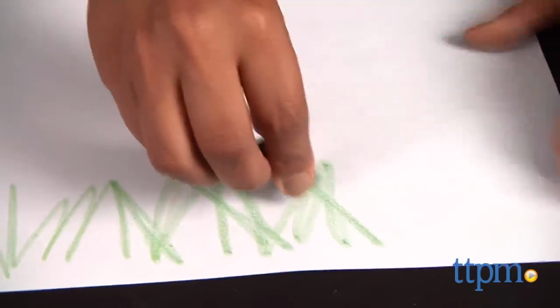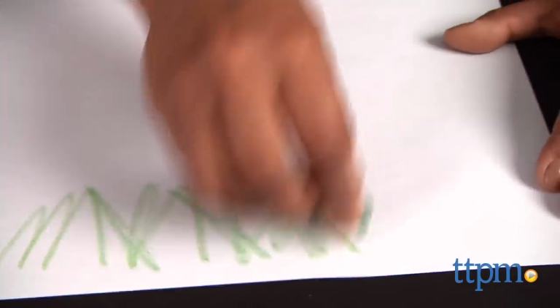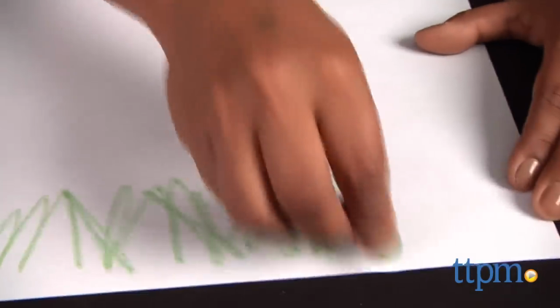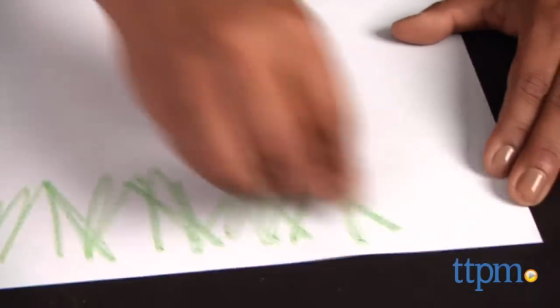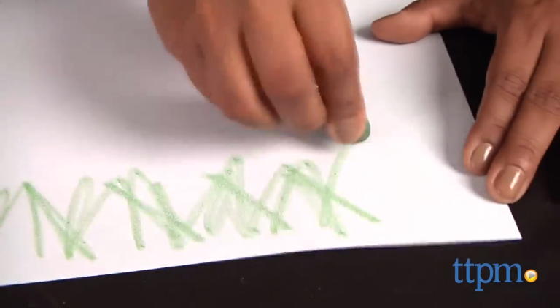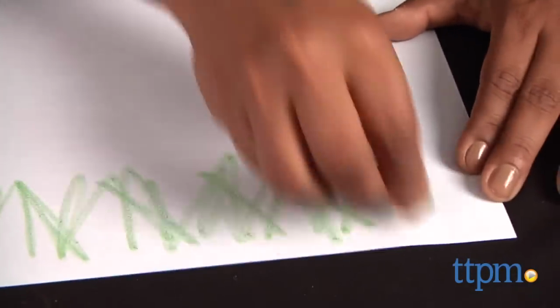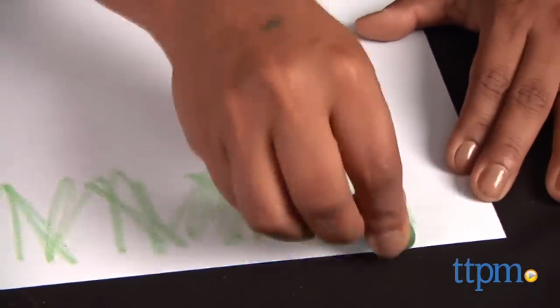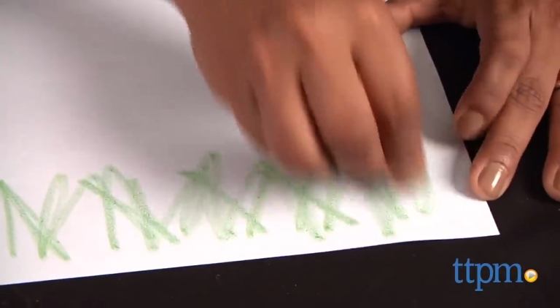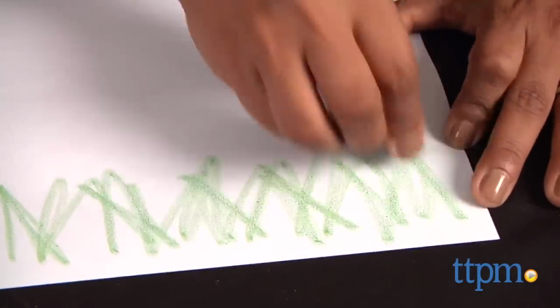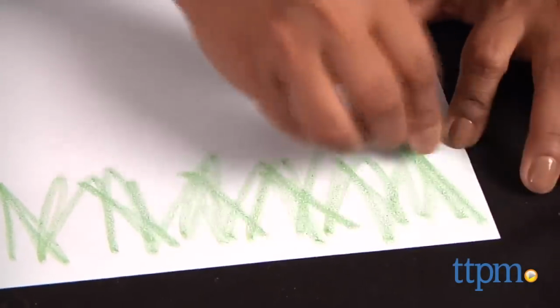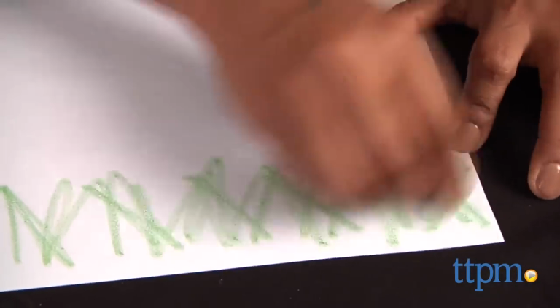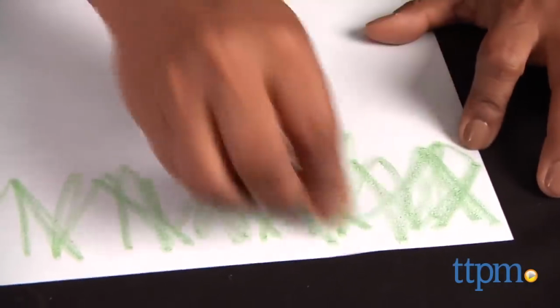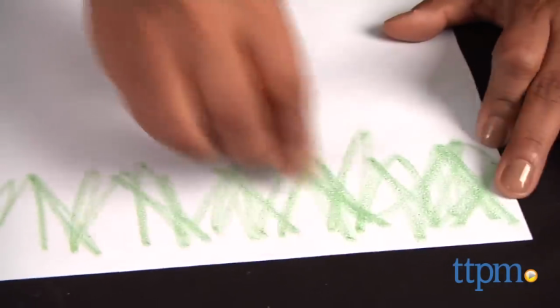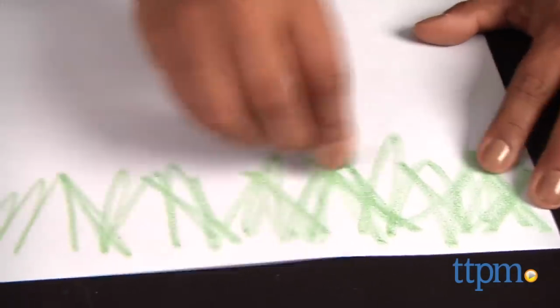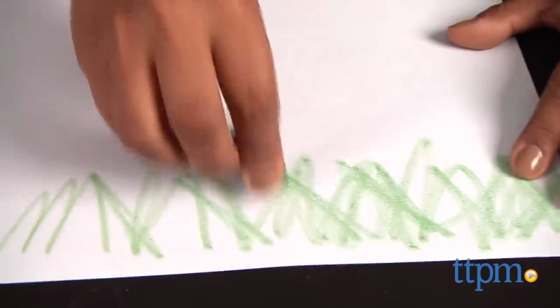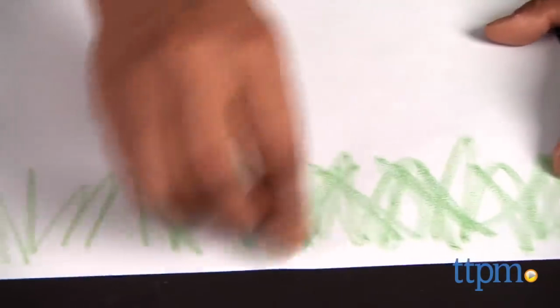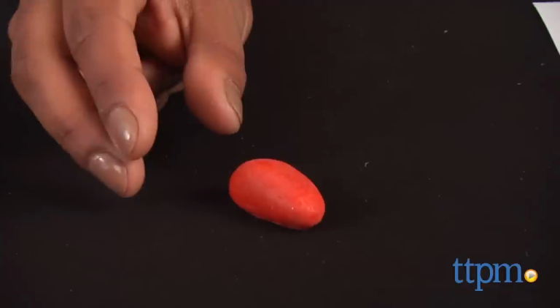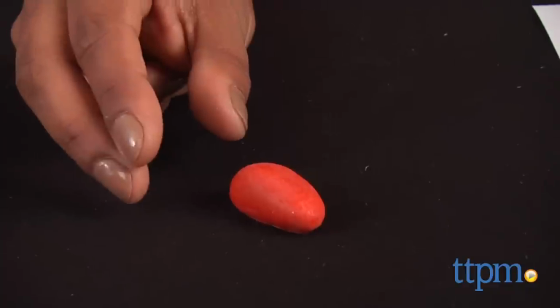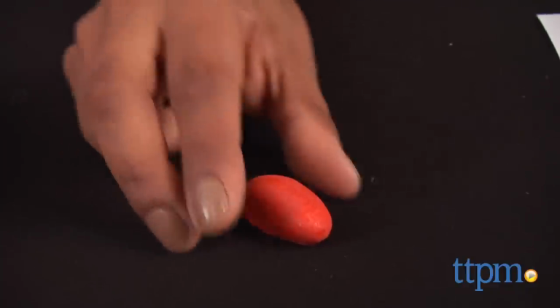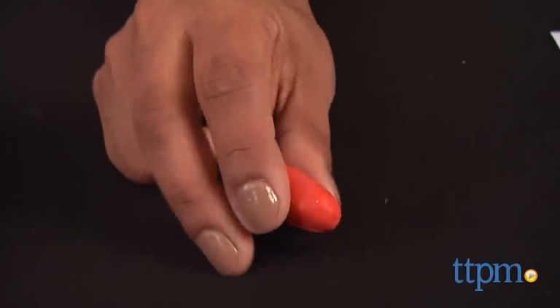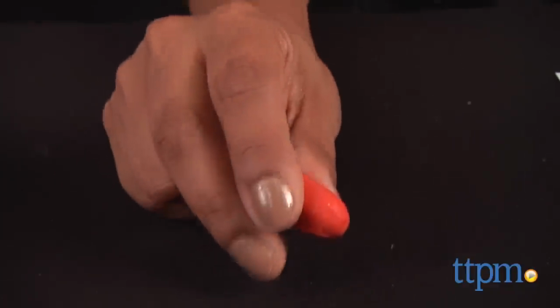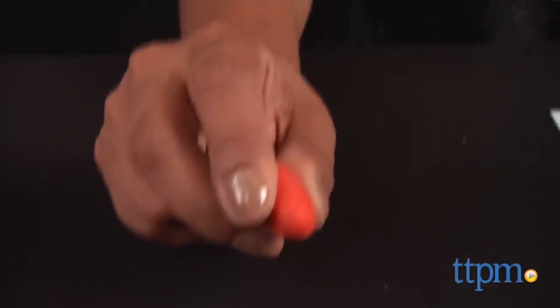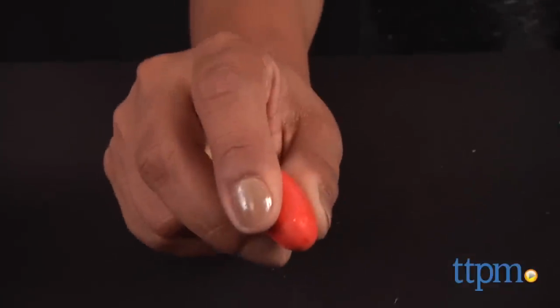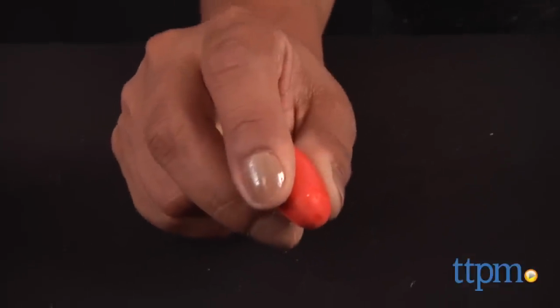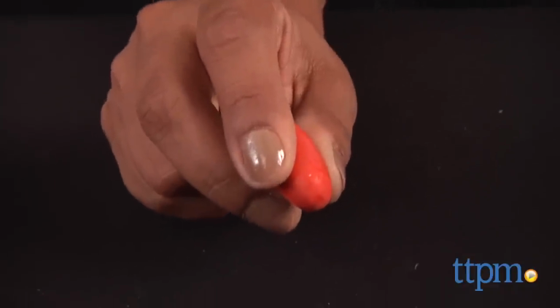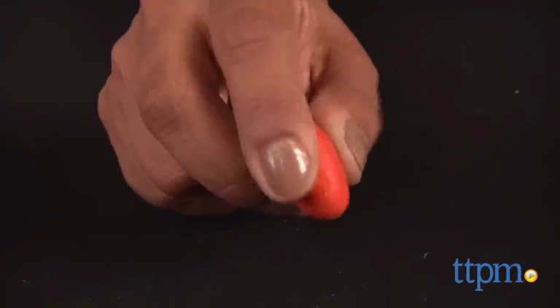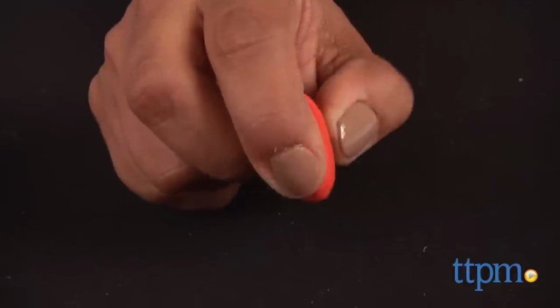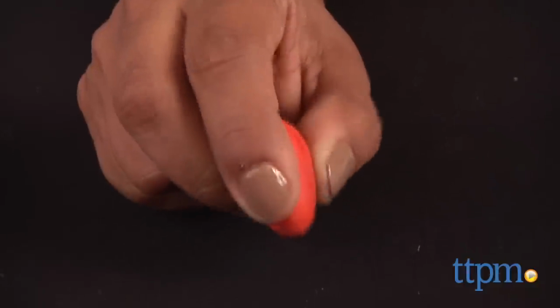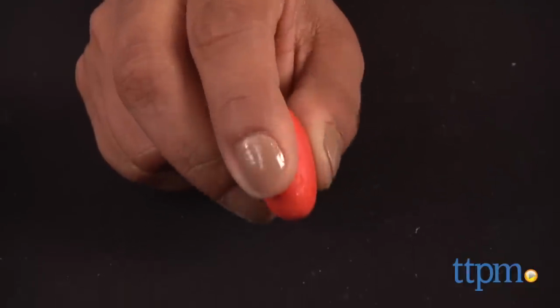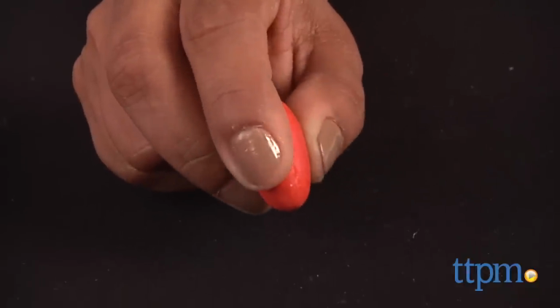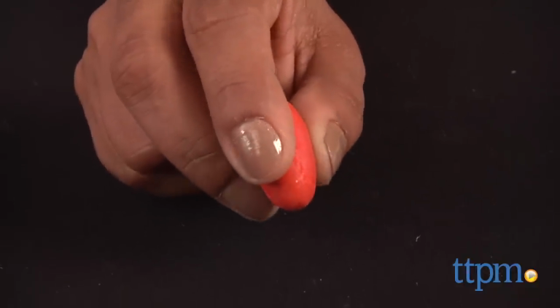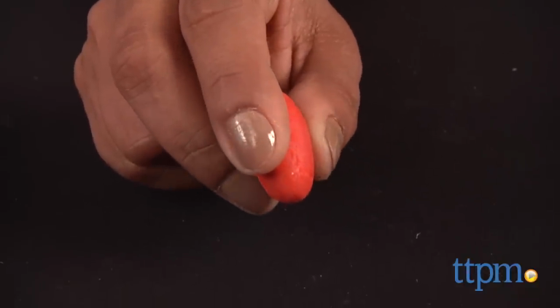Crayon Rocks are great for training young kids with proper placement when holding a pencil. It reinforces the use of the thumb, first and second finger grip, thus training the hand to hold a pencil later in life.